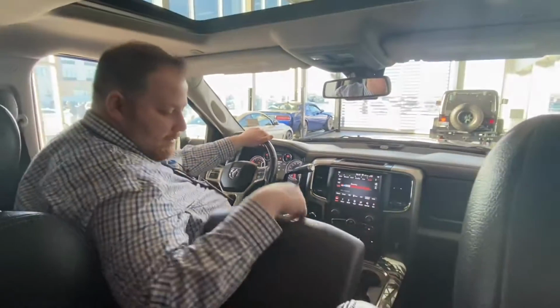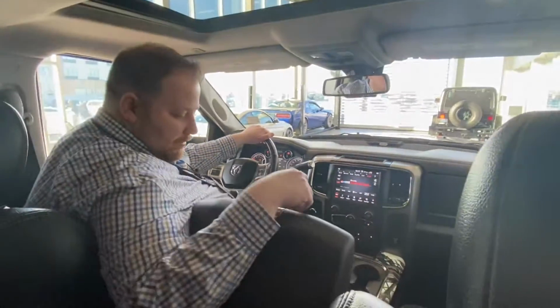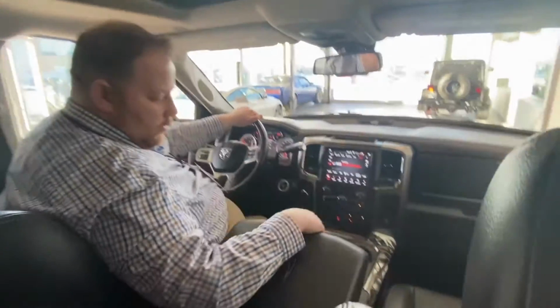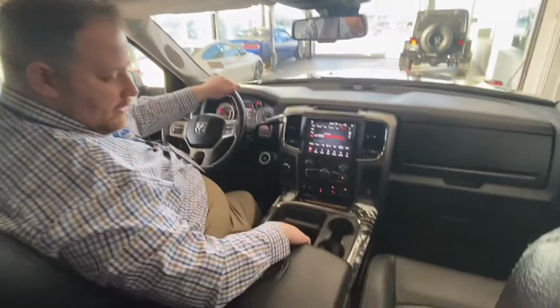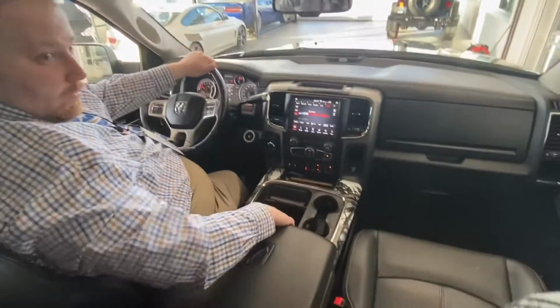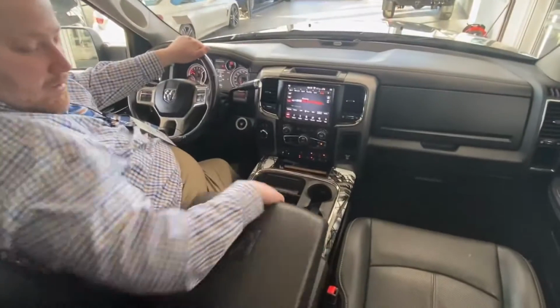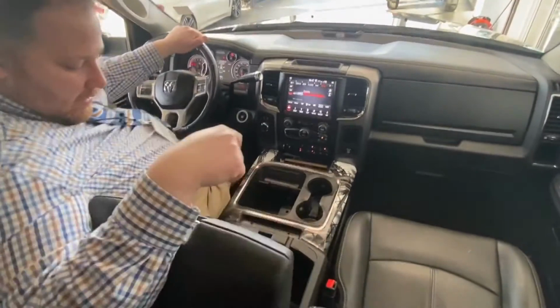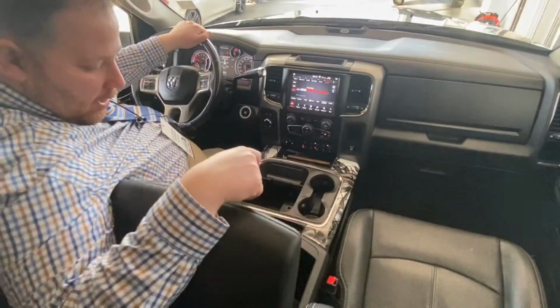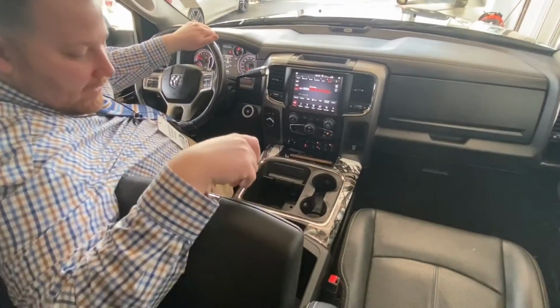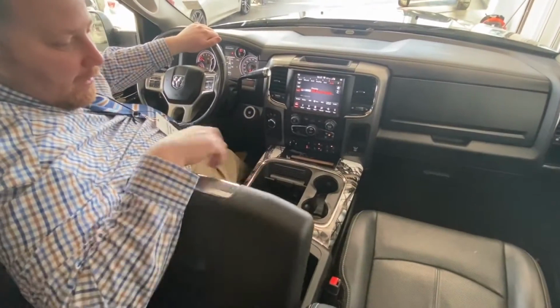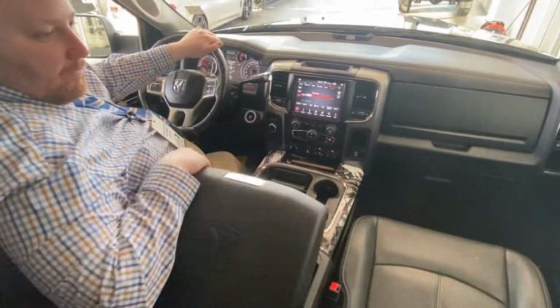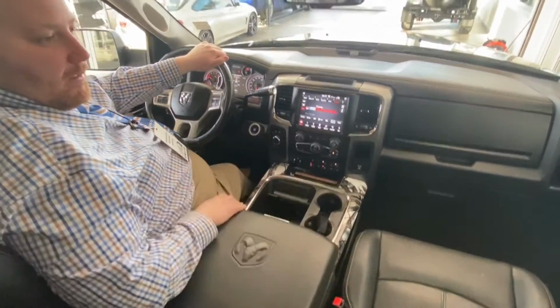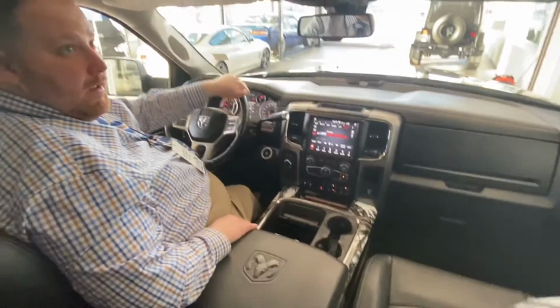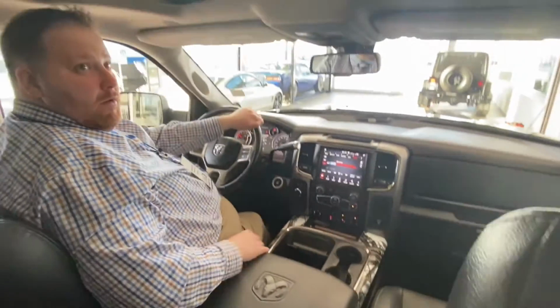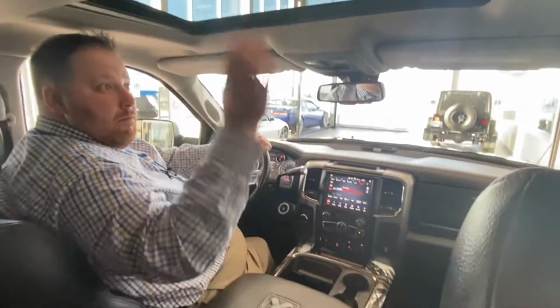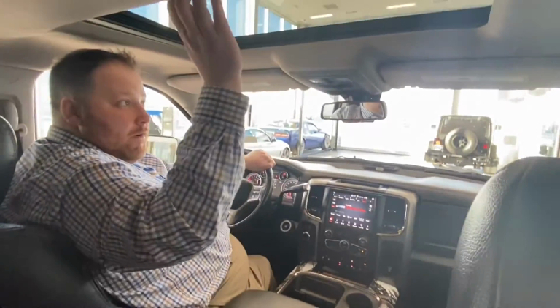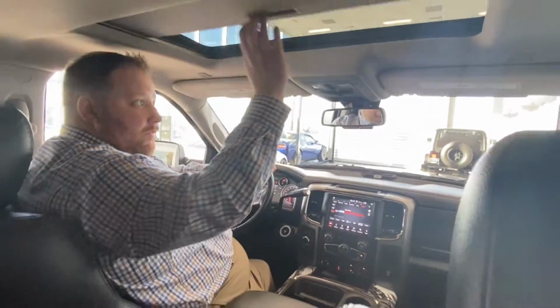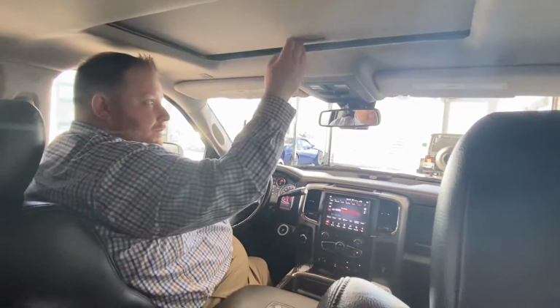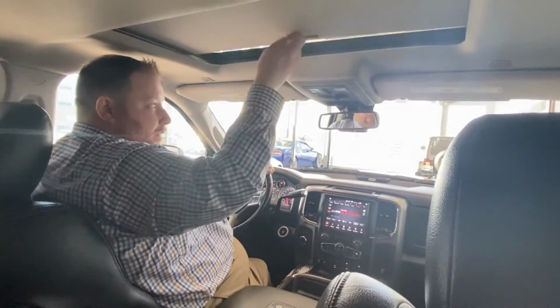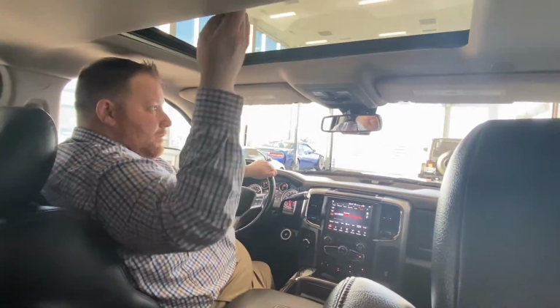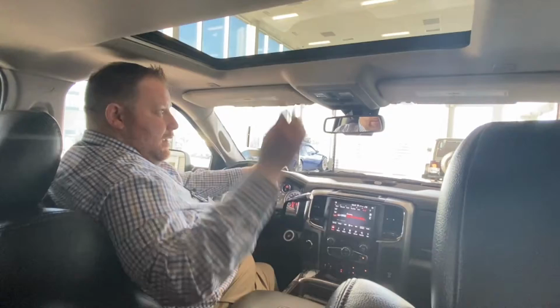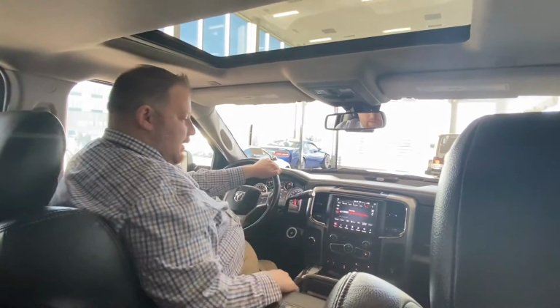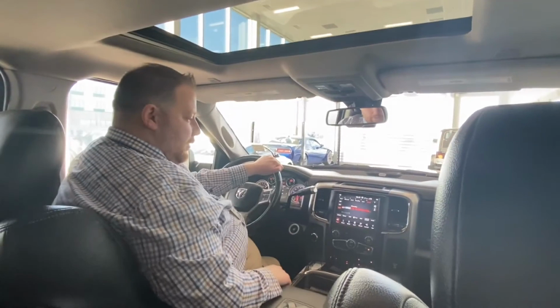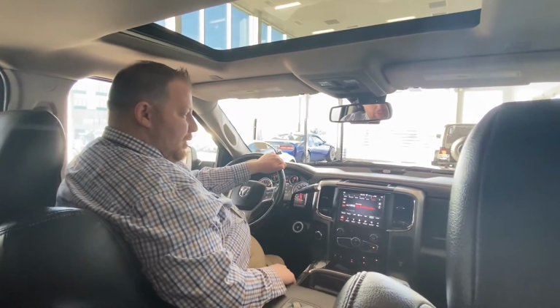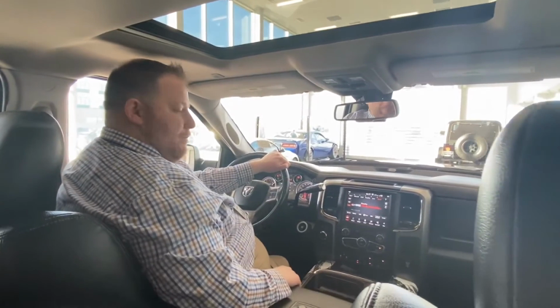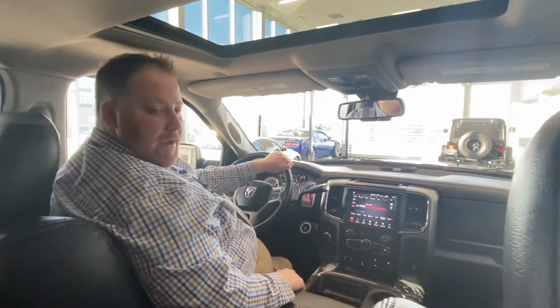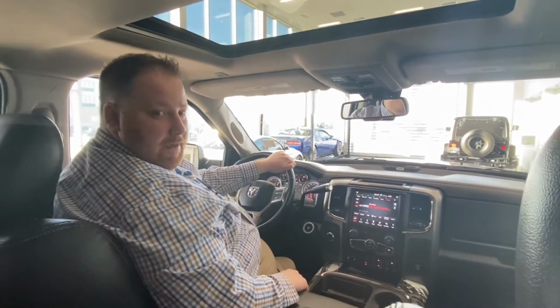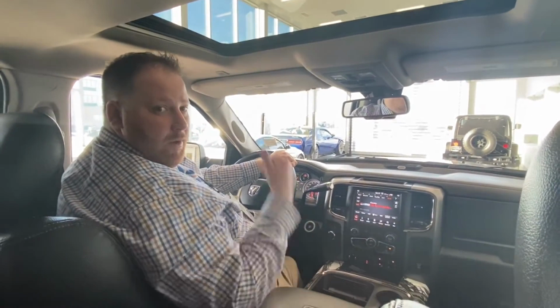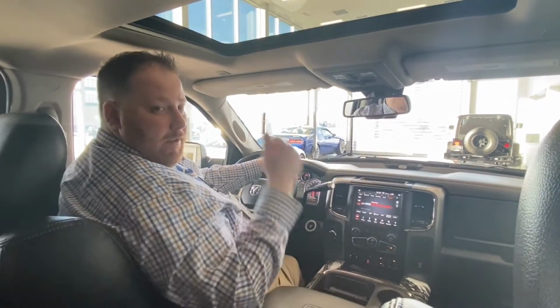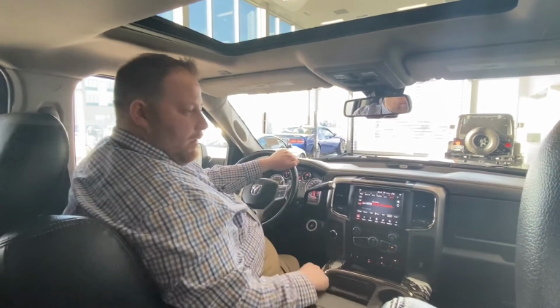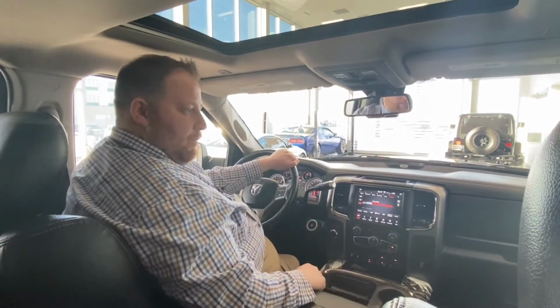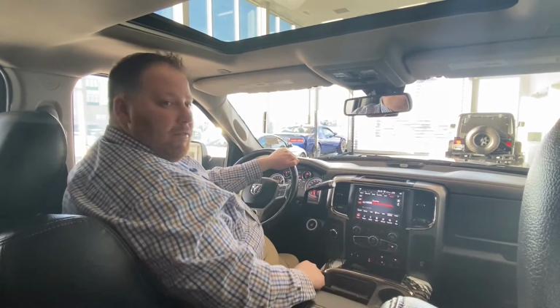Very well-equipped truck with lots of storage and lots of little compartments. It also has a sunroof. We're going to jump in the back and take a quick look at the rear seat.